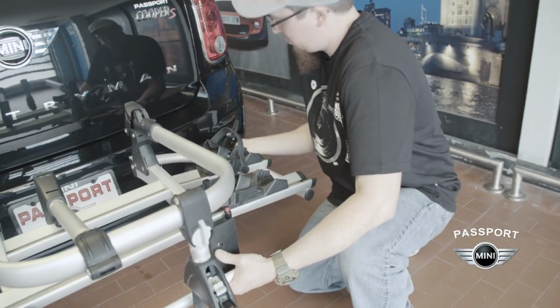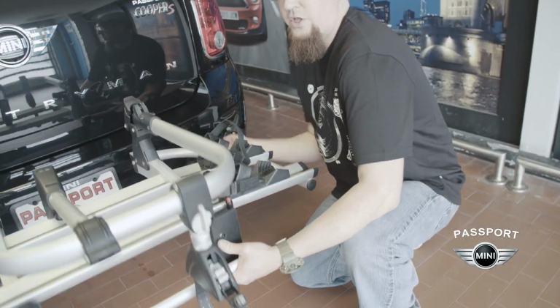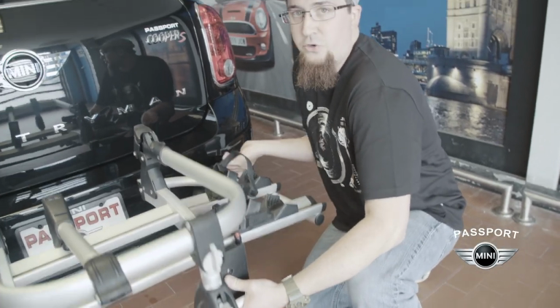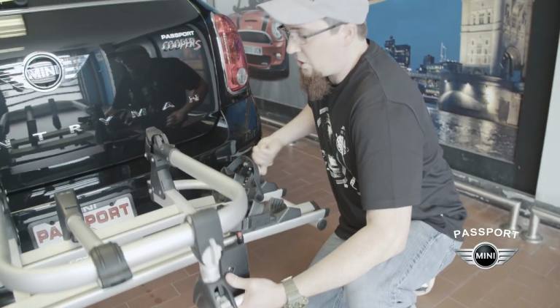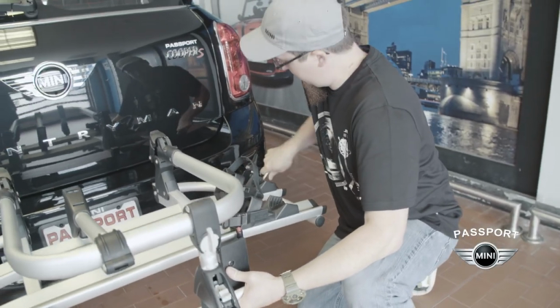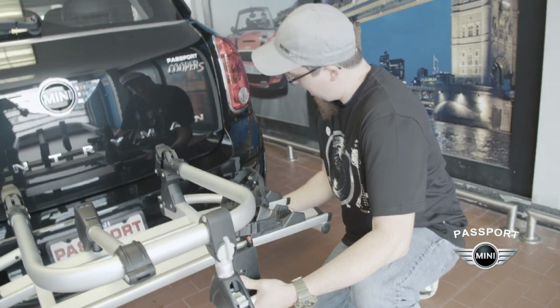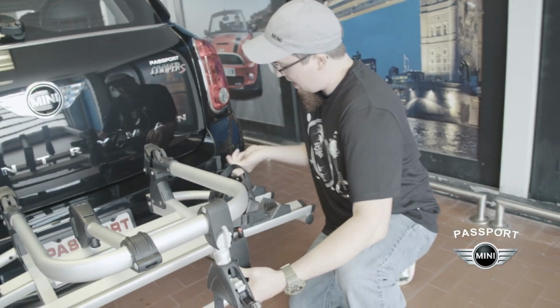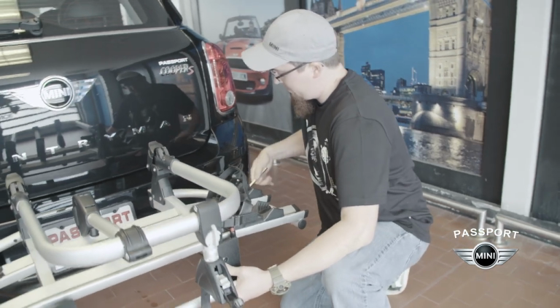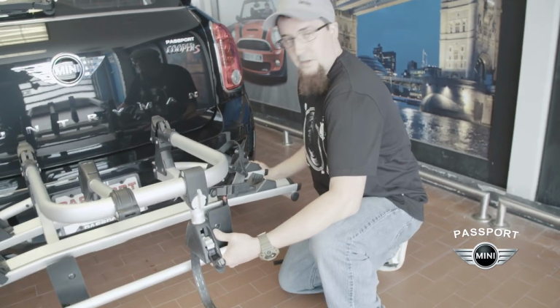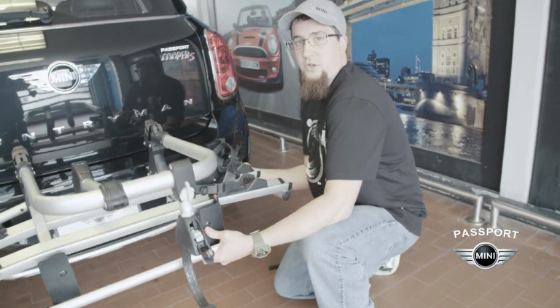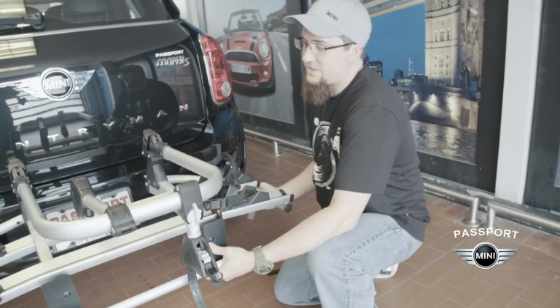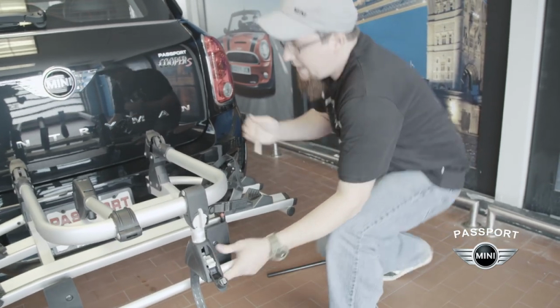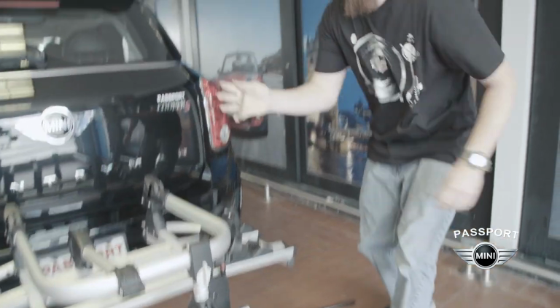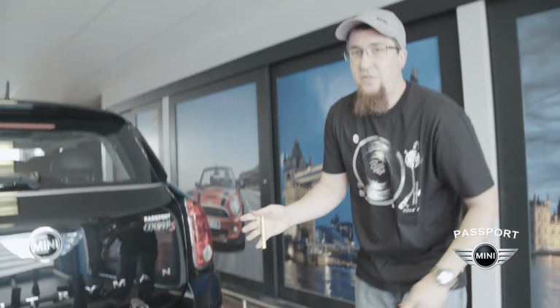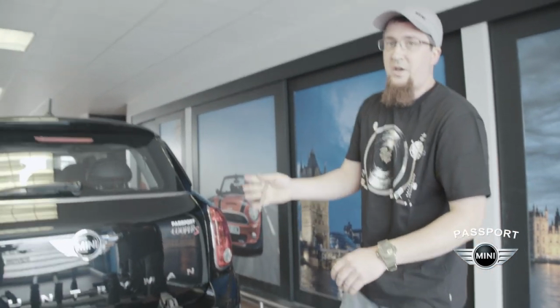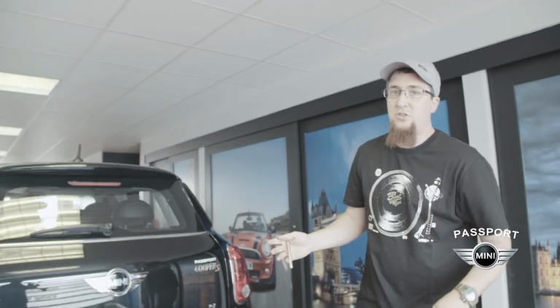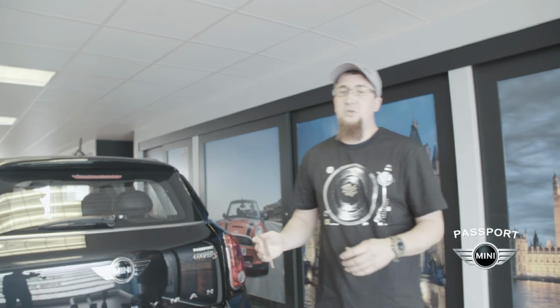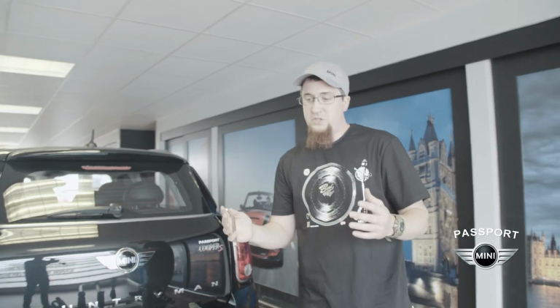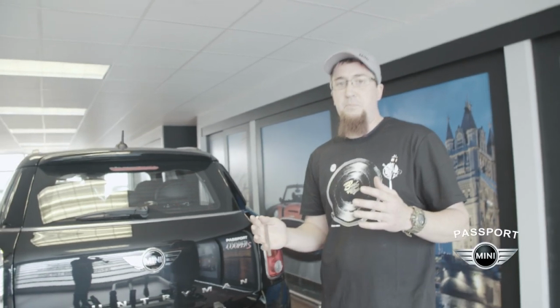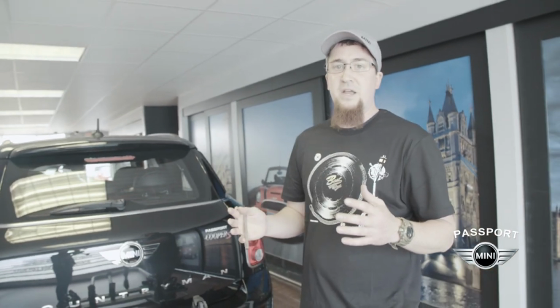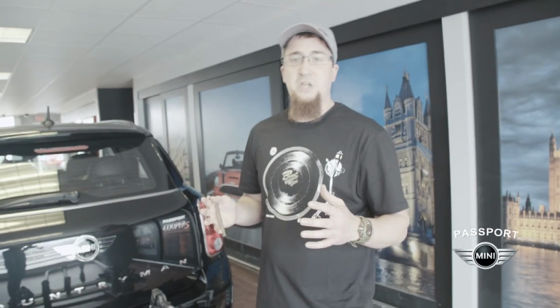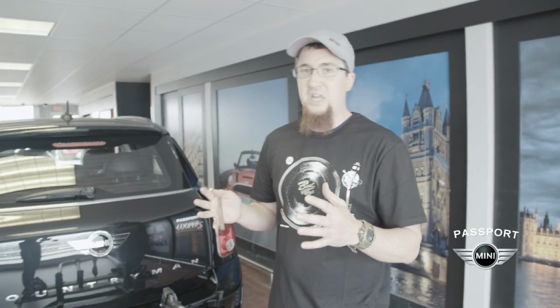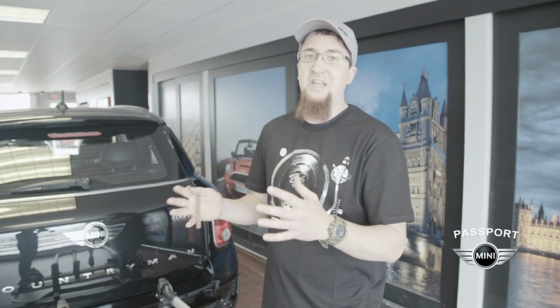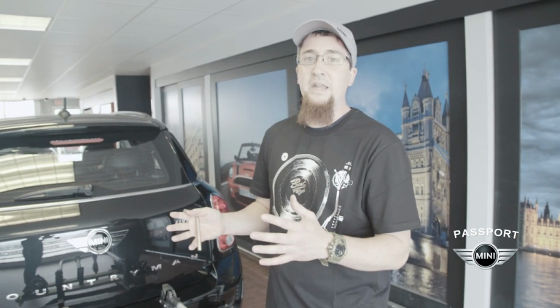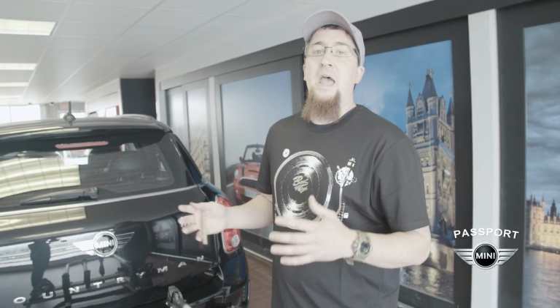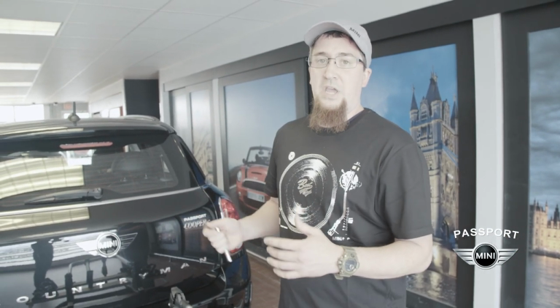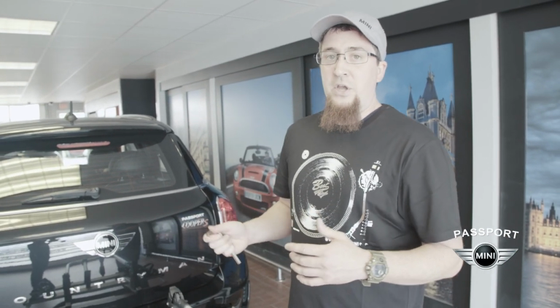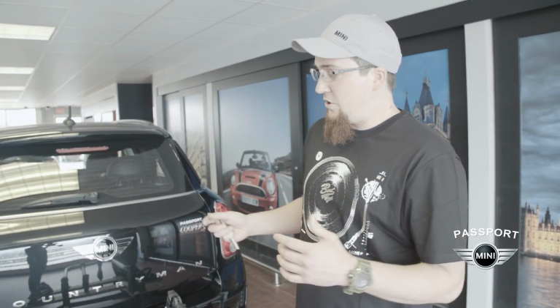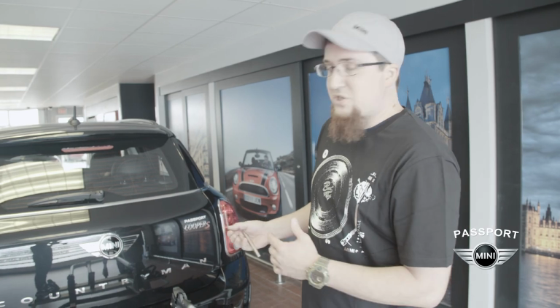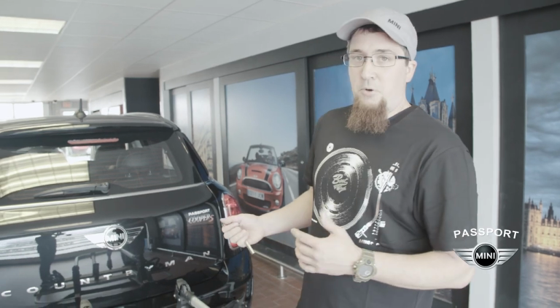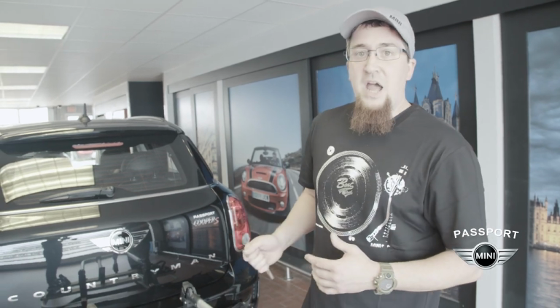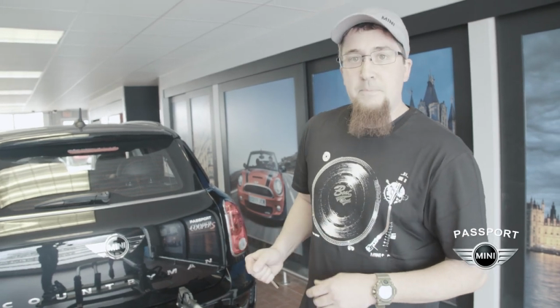I generally go two to three turns at a time, a little bit on this side and then a little bit on the other side. The reason we do this is so that the bike rack system gets pulled evenly in as we go so that no cross threading or misalignment happens.